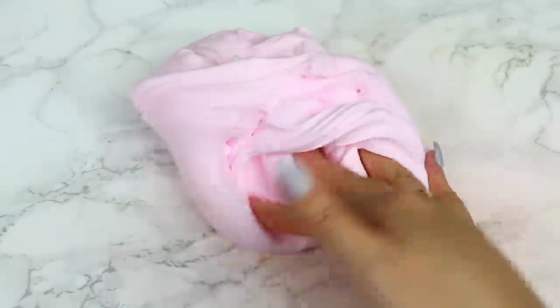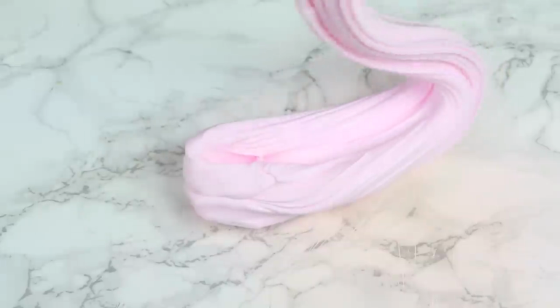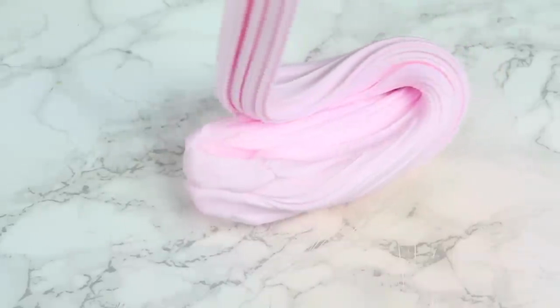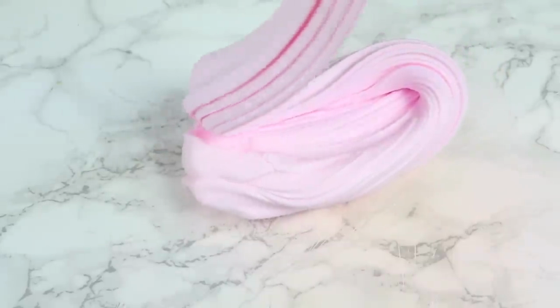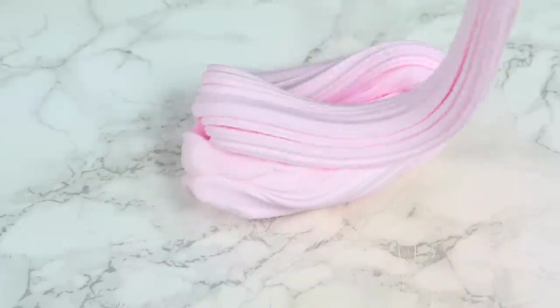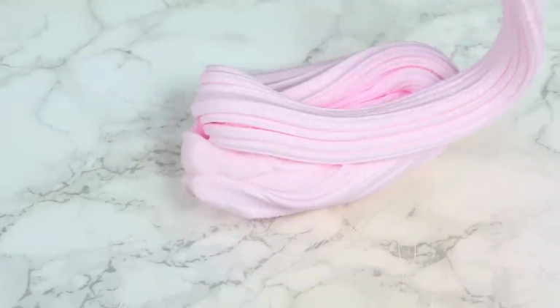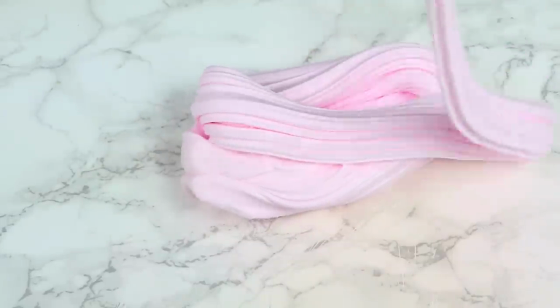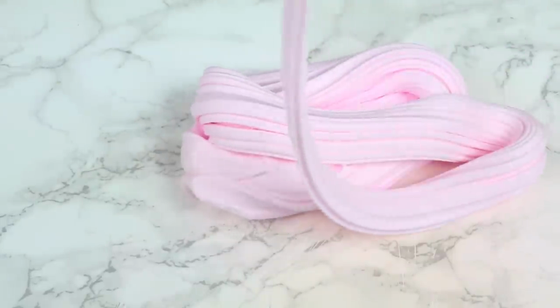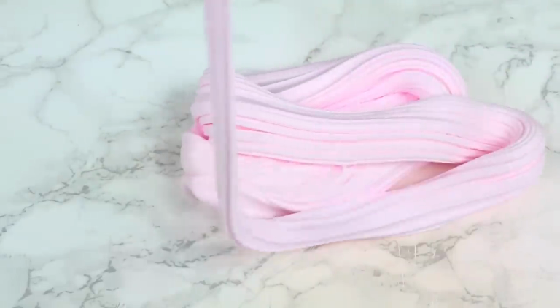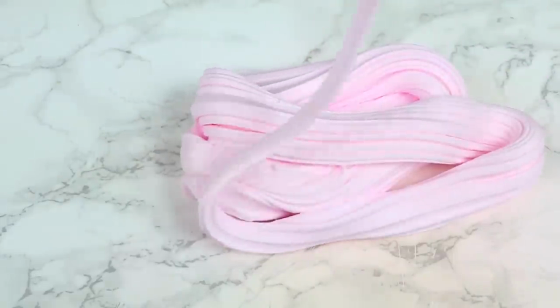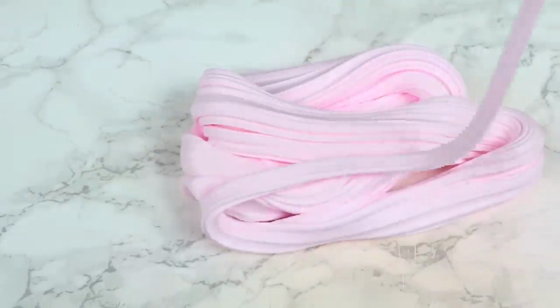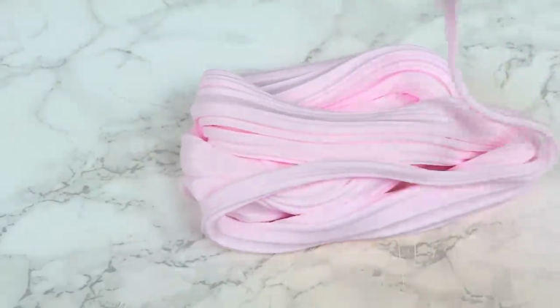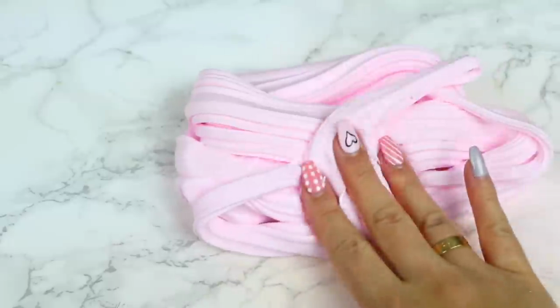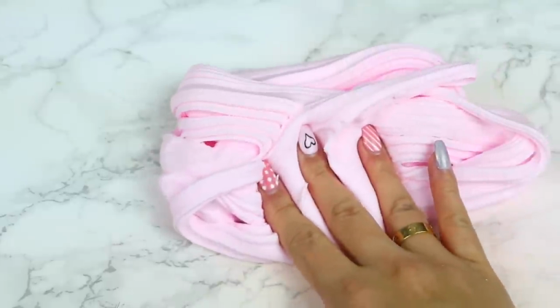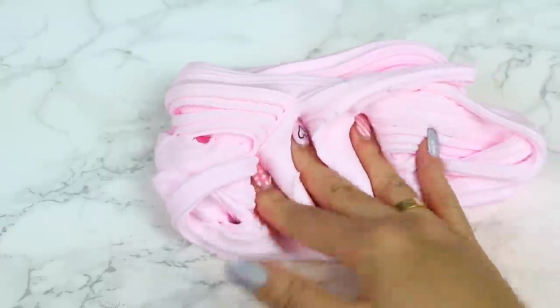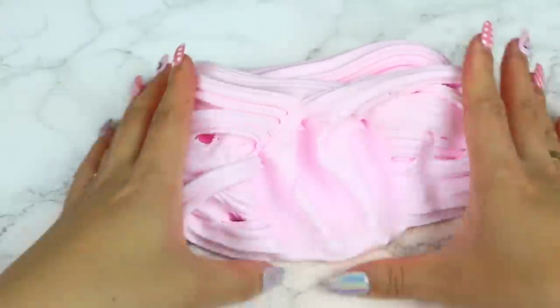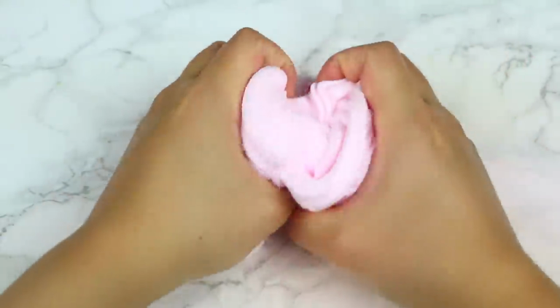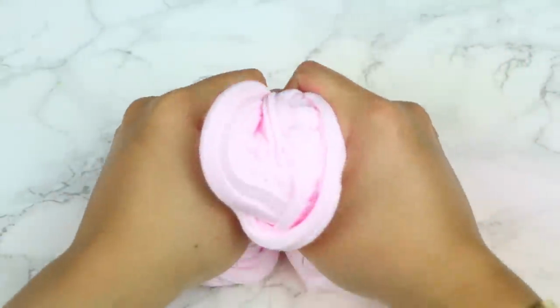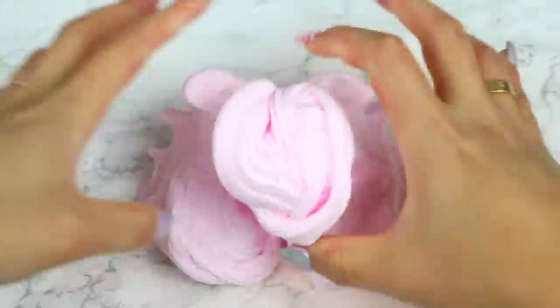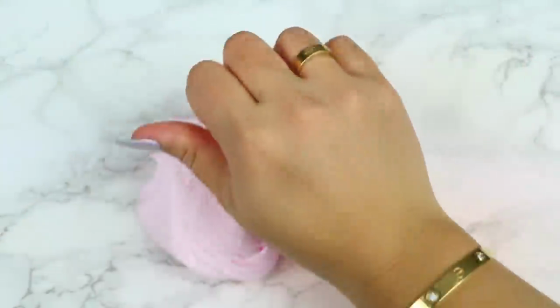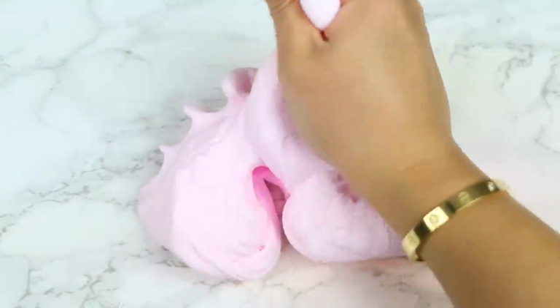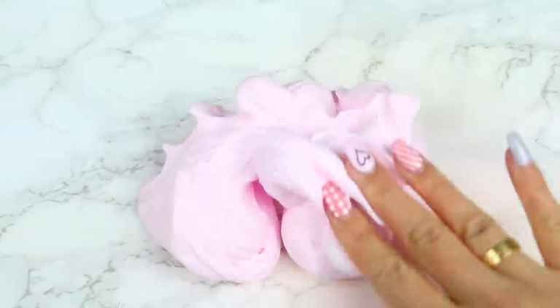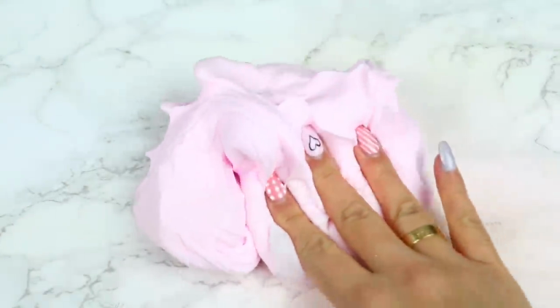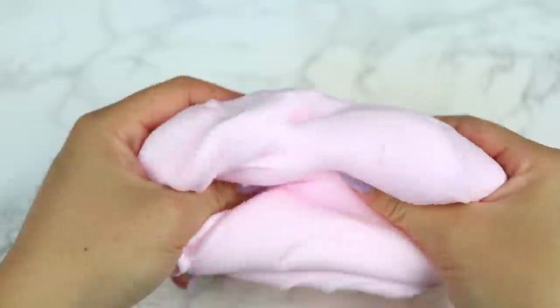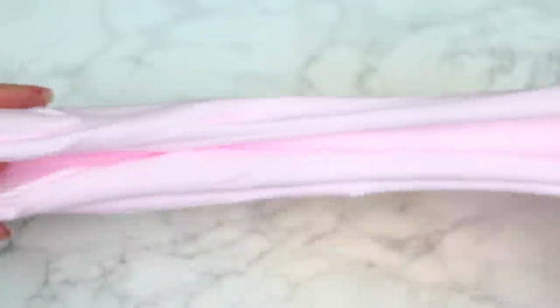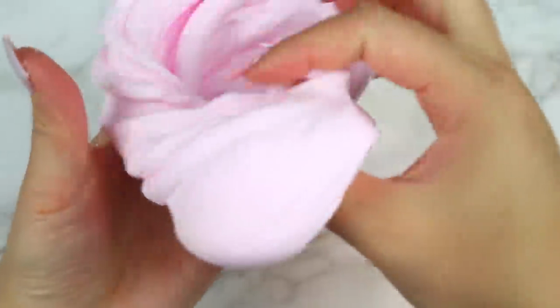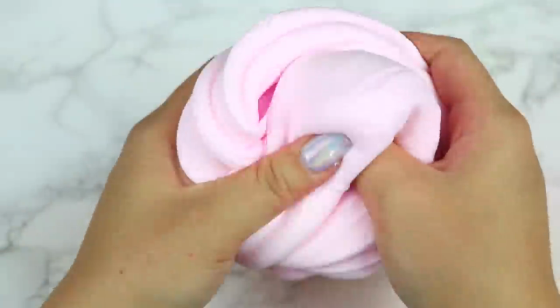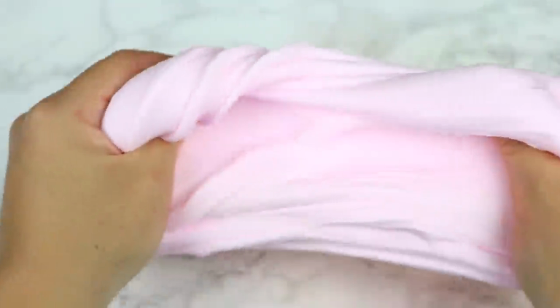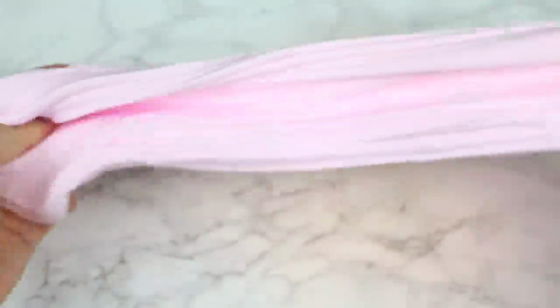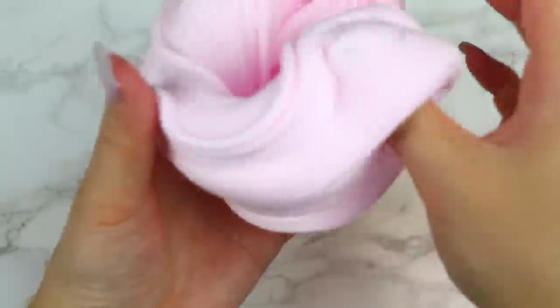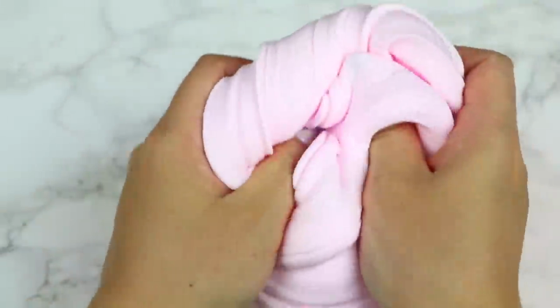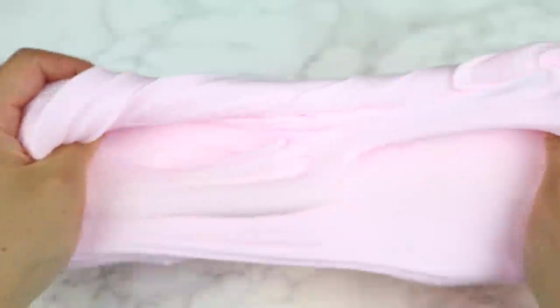I also love this slime so much because it inflates a ton. It's another one of my favorite textures — I could play with this slime for hours. It smells like a vanilla sugar cookie. It smells delish.